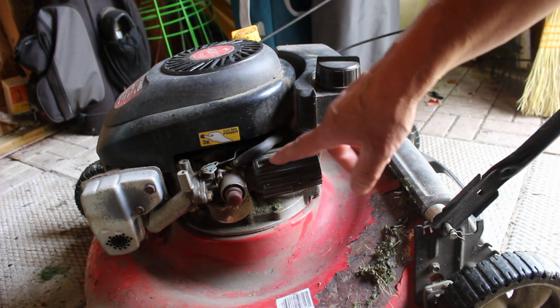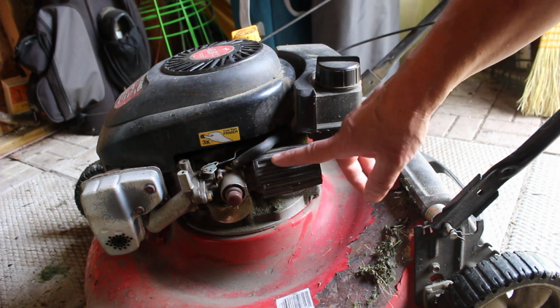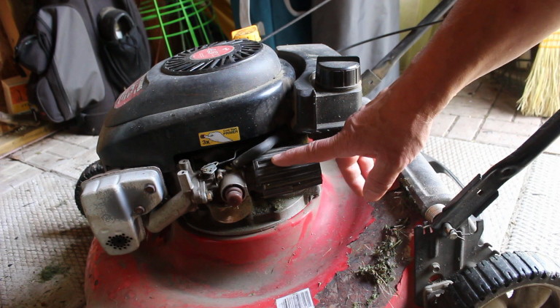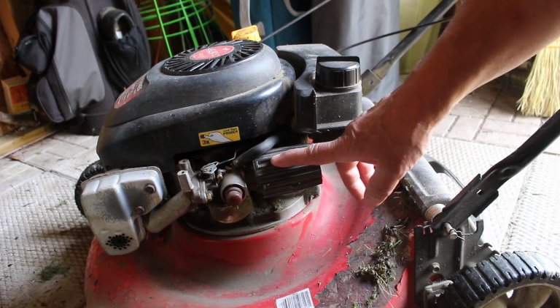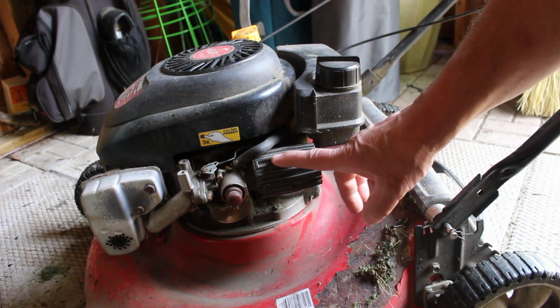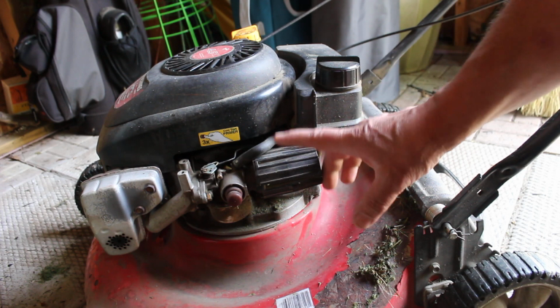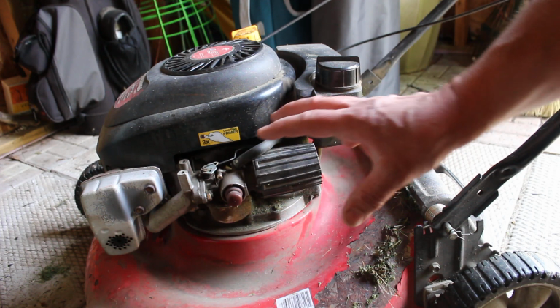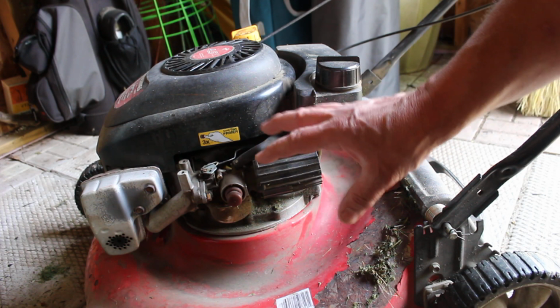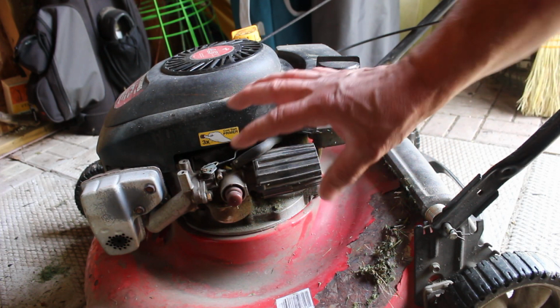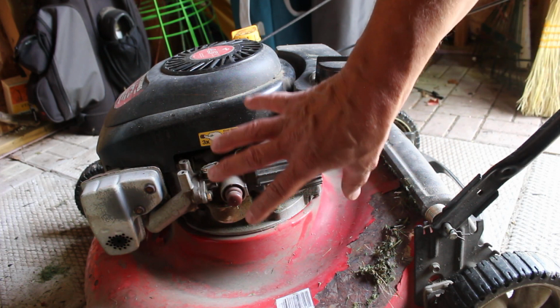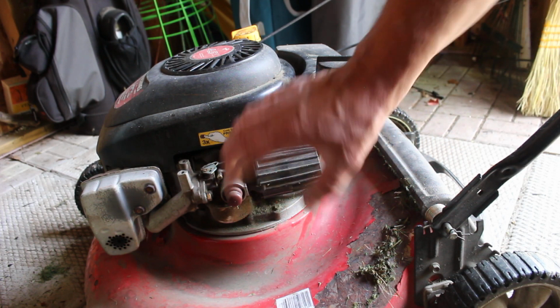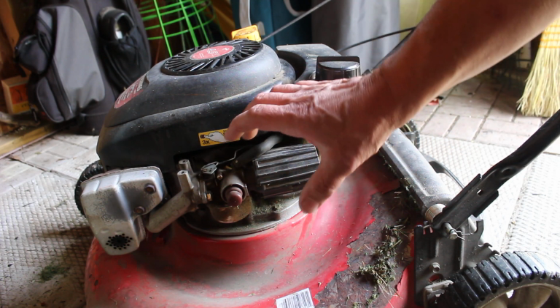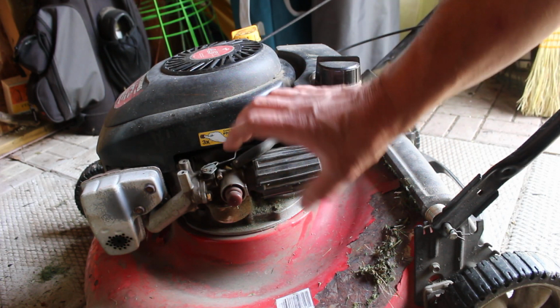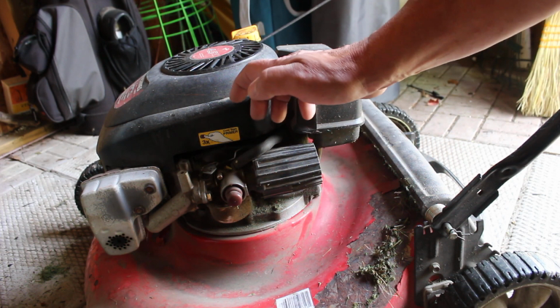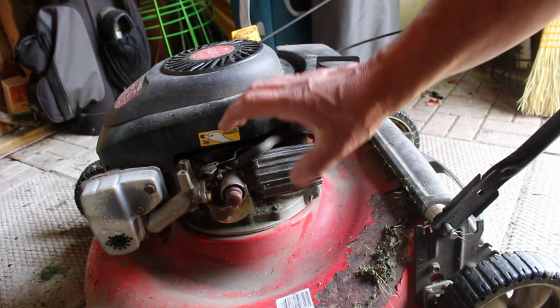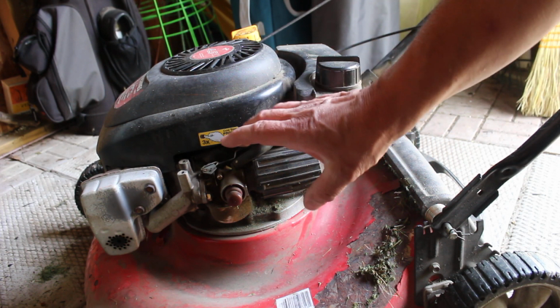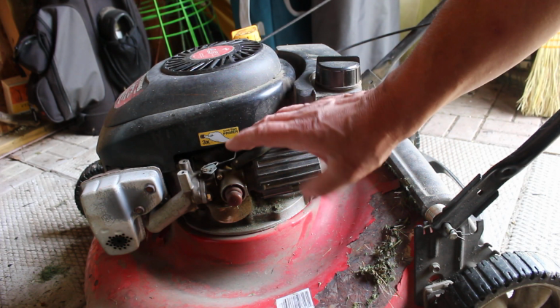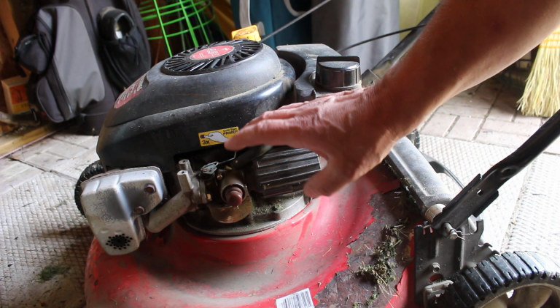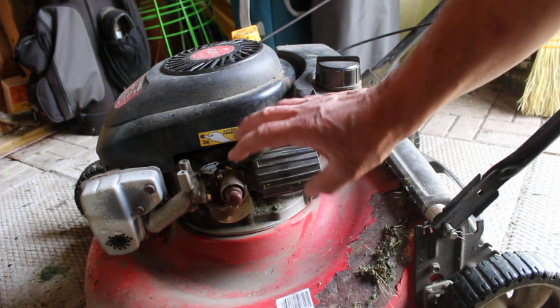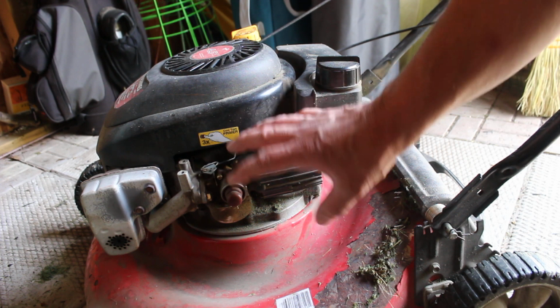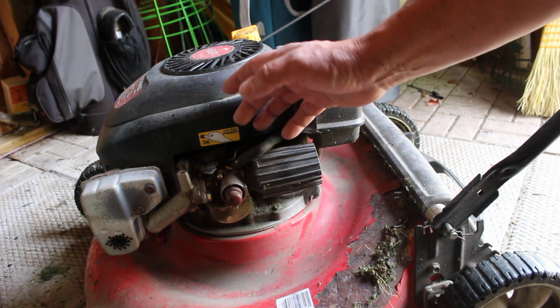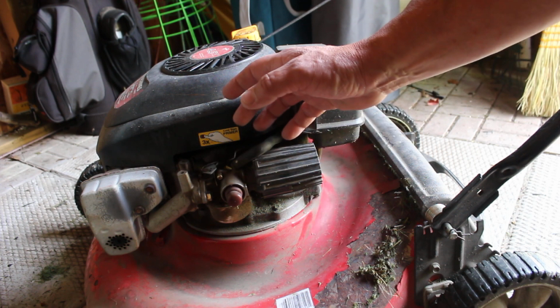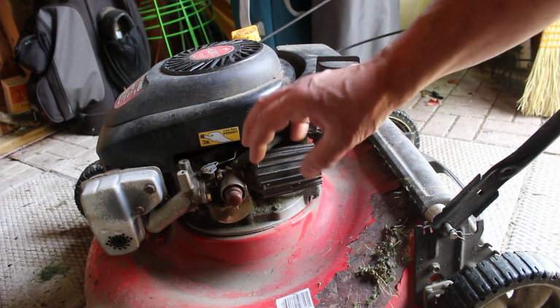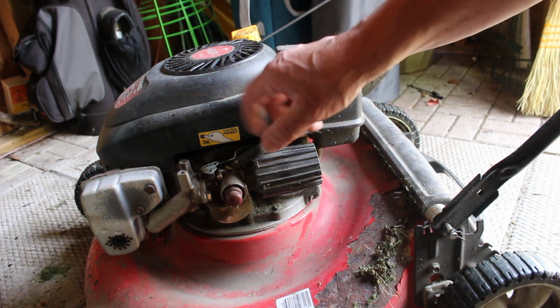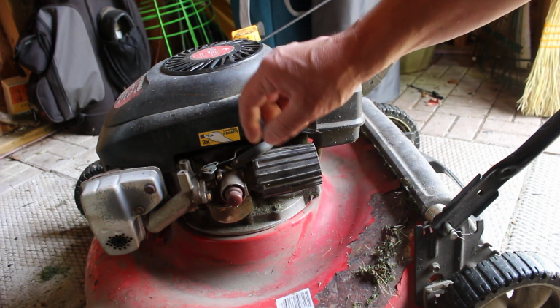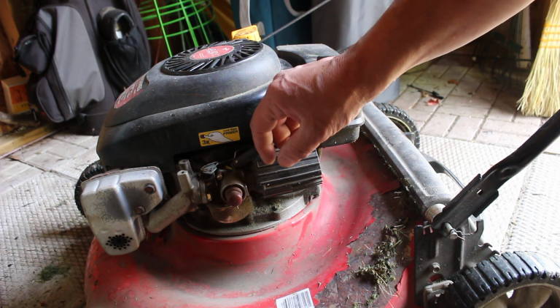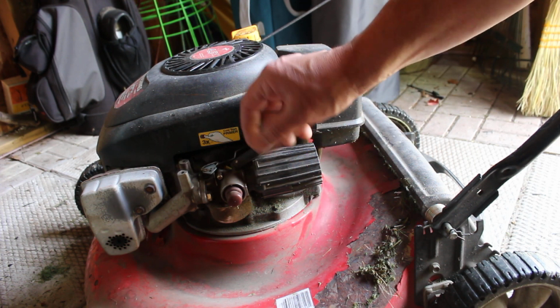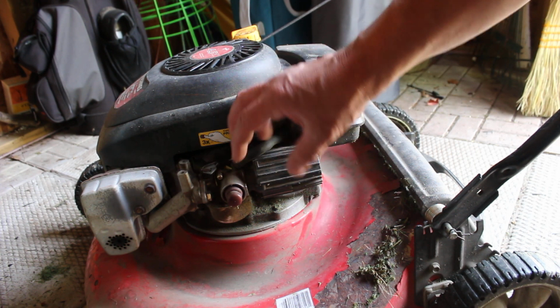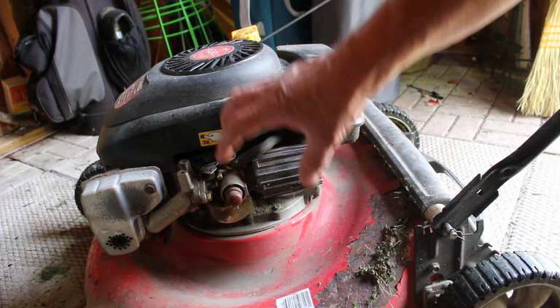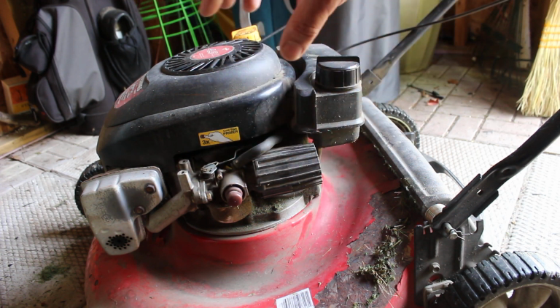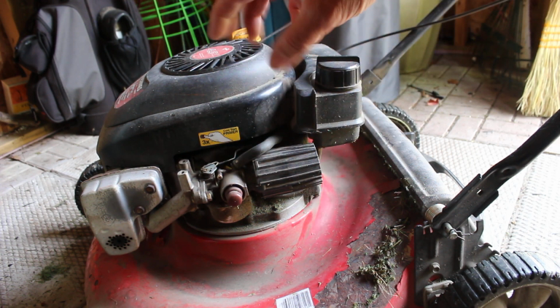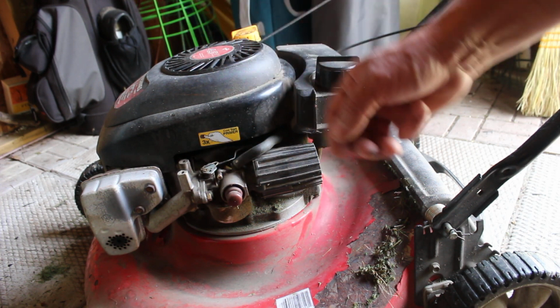Remember that some engines have an air box that's closed. You might have to release a snap or a clip and open it. You might even have to loosen some screws and take a lid off.